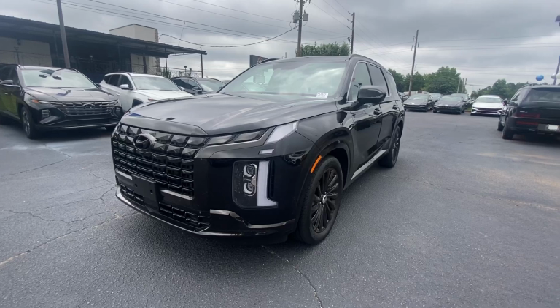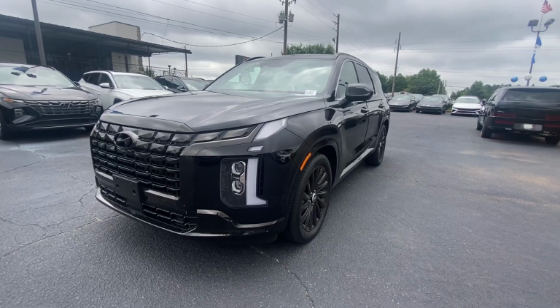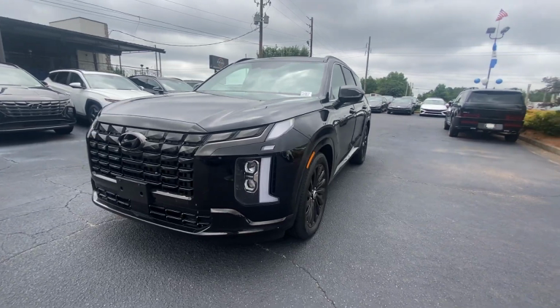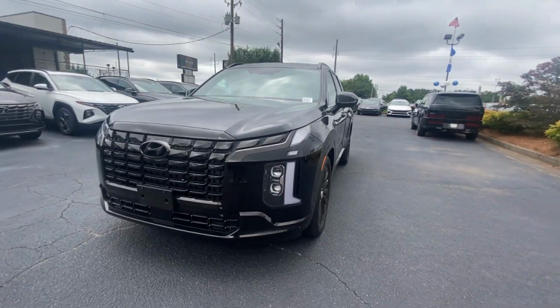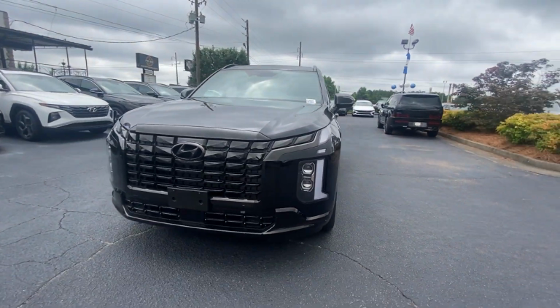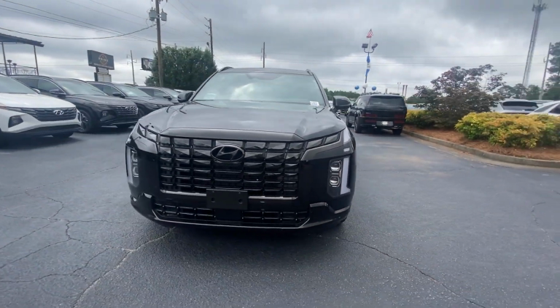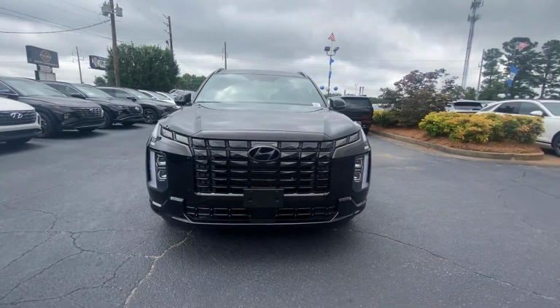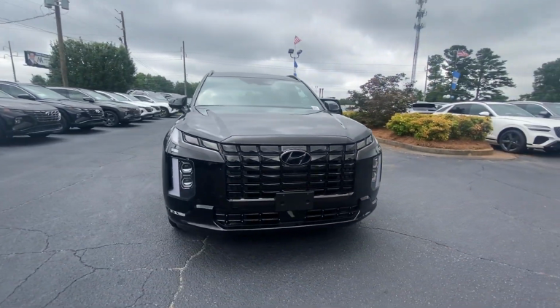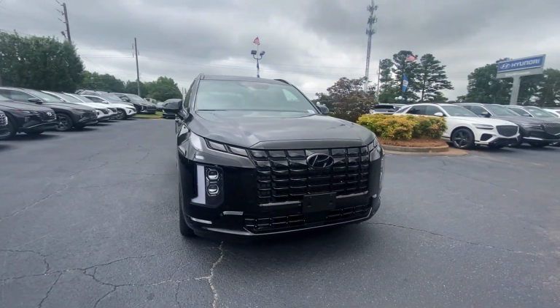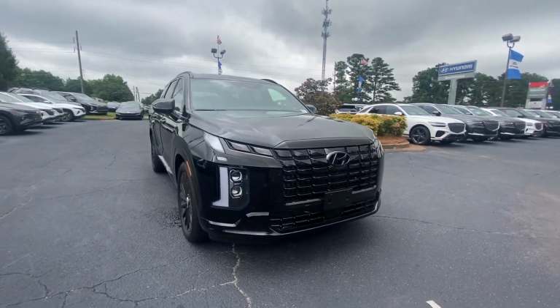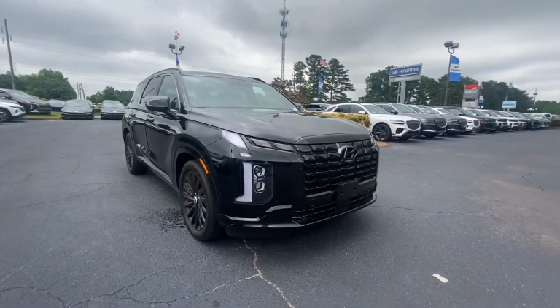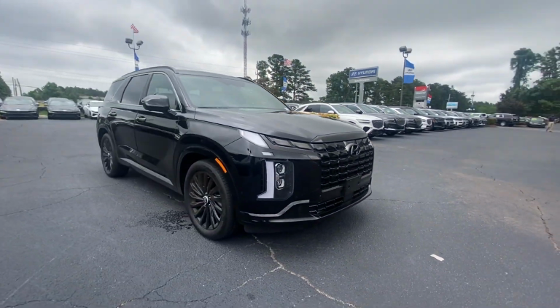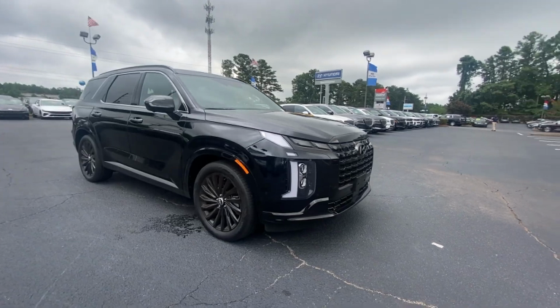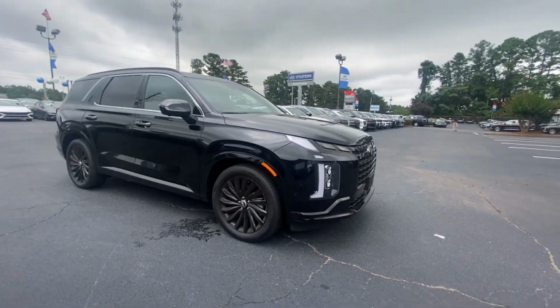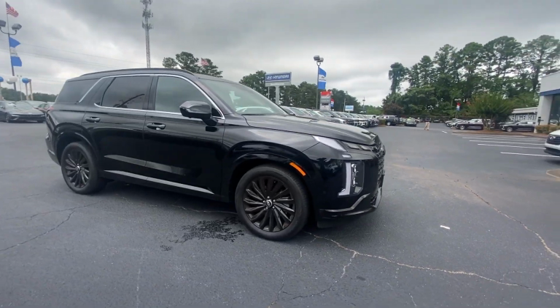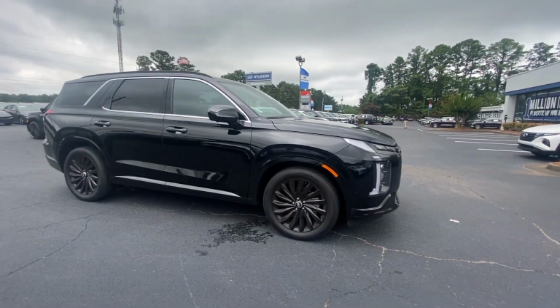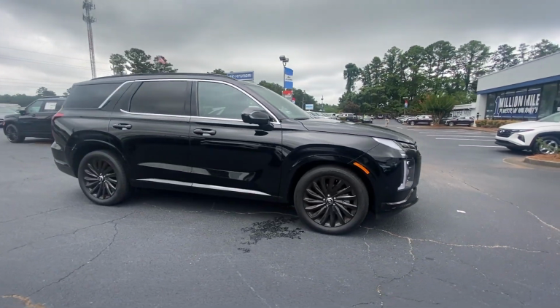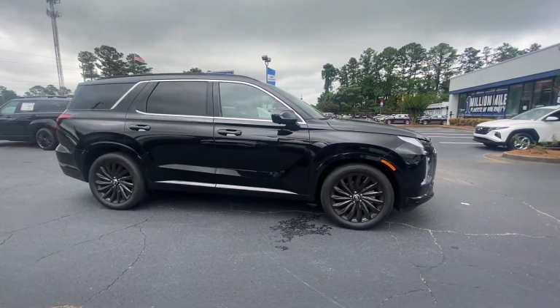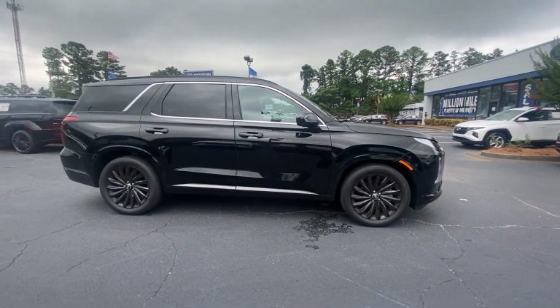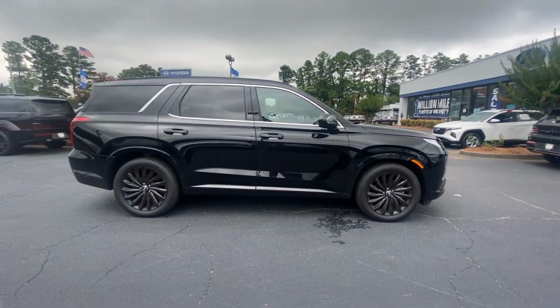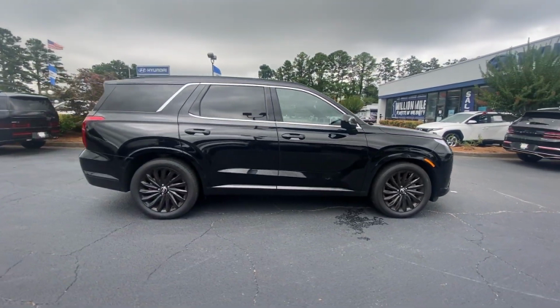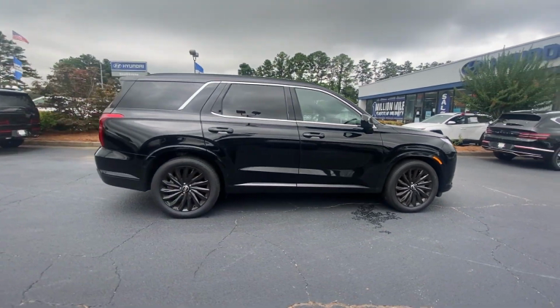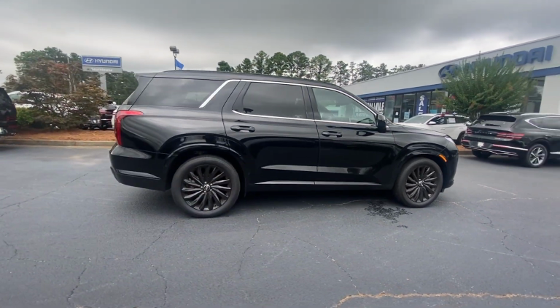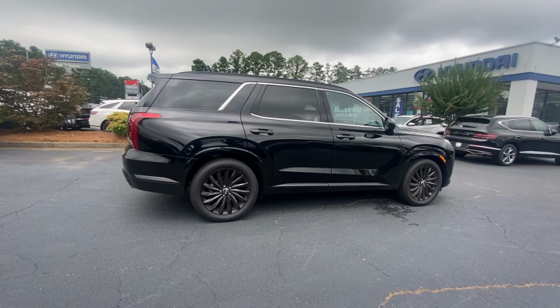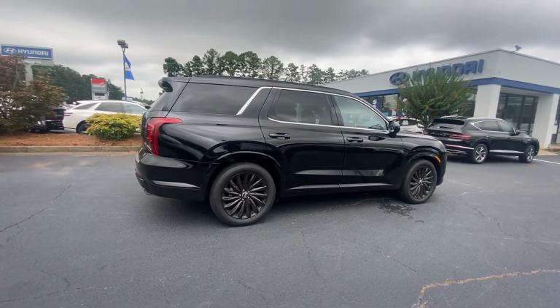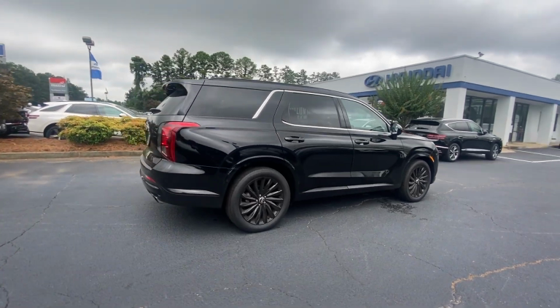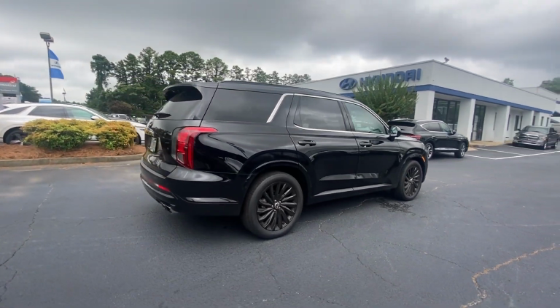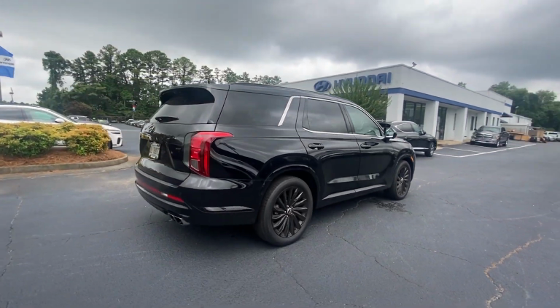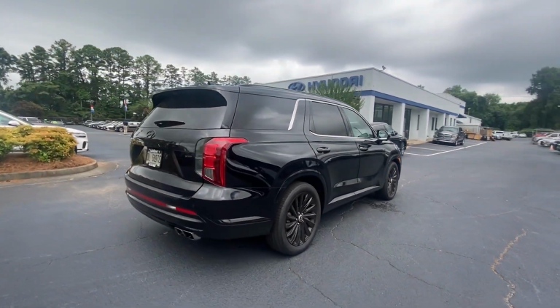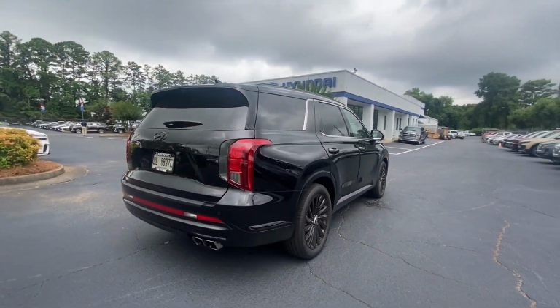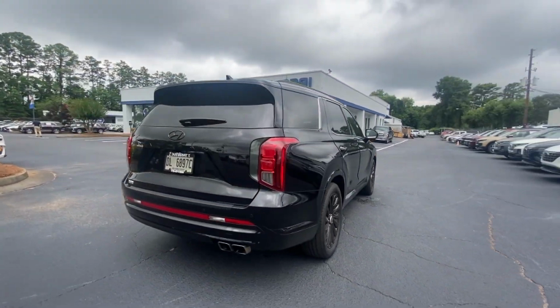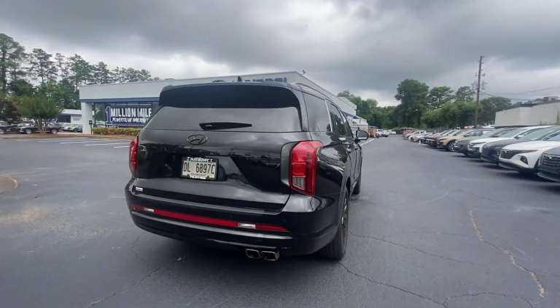You just found the 2024 Hyundai Palisade. With less than 20,000 miles on the odometer, this vehicle provides excellent value. Enjoy a new level of comfort and convenience on all your family outings in this spacious Palisade.